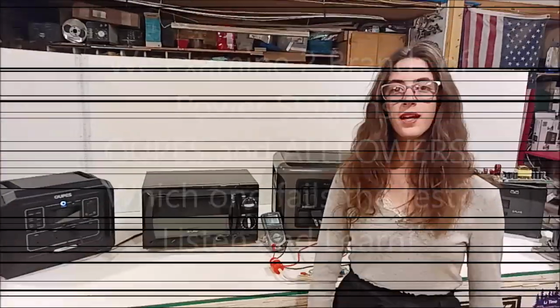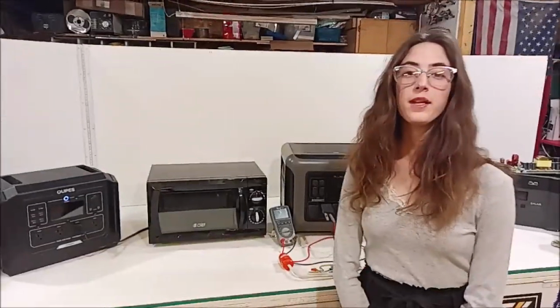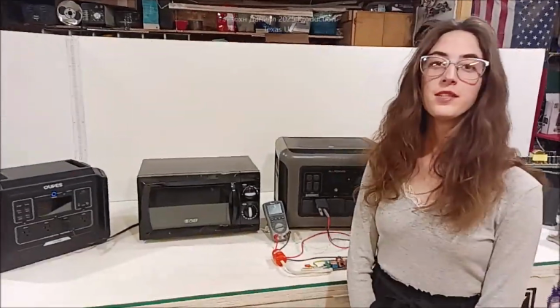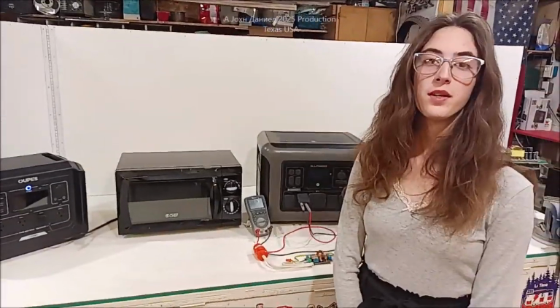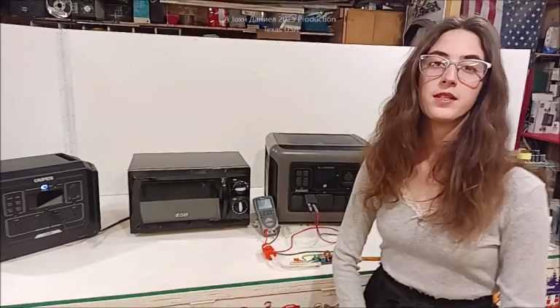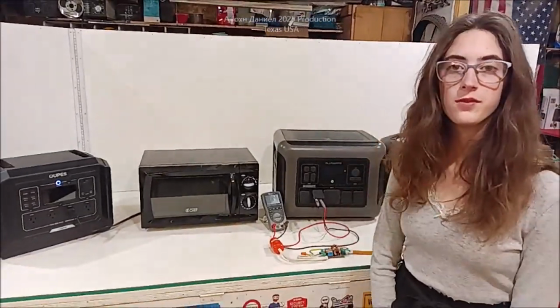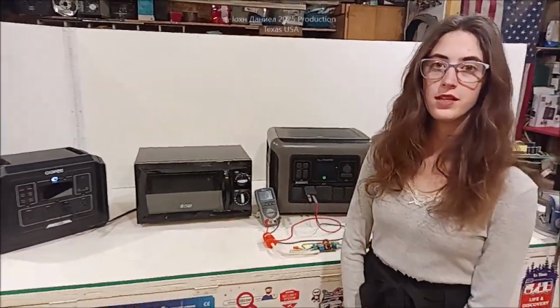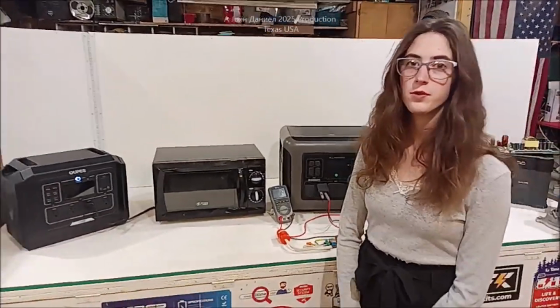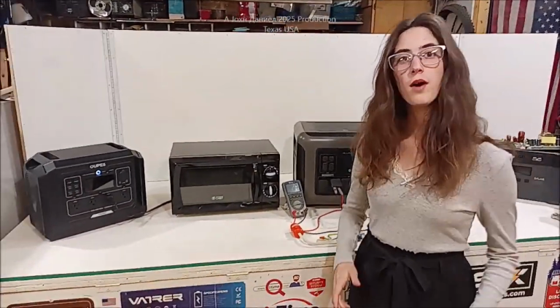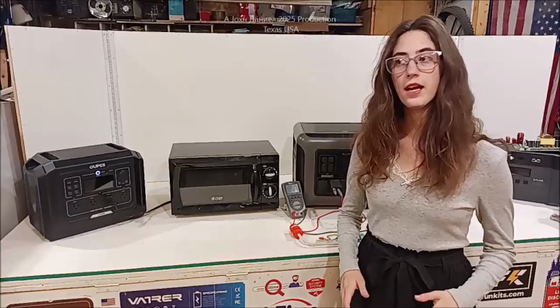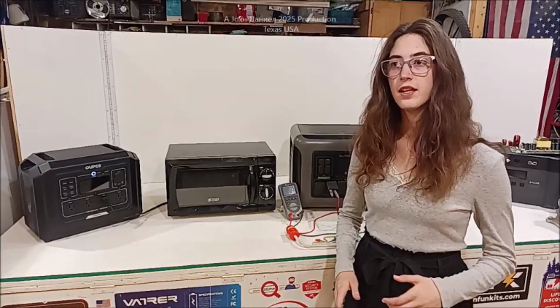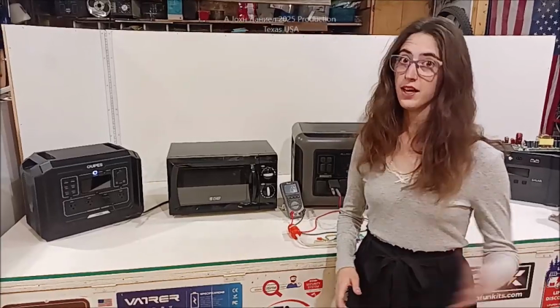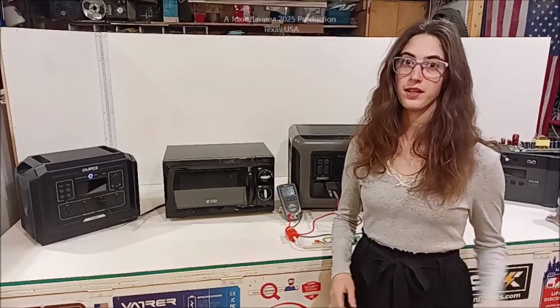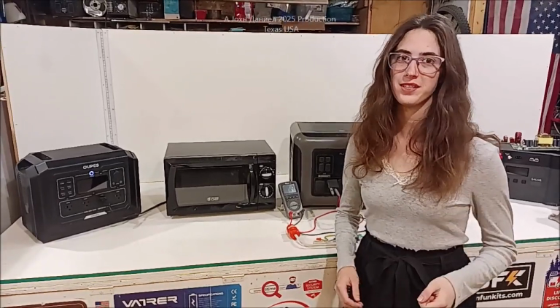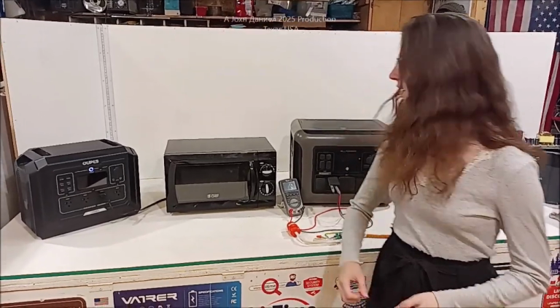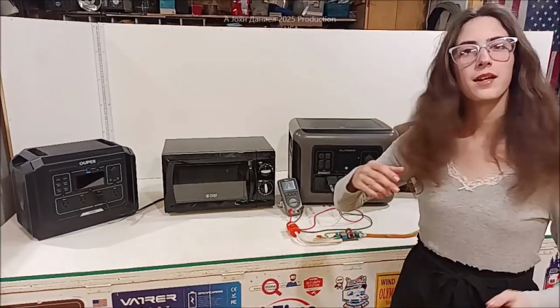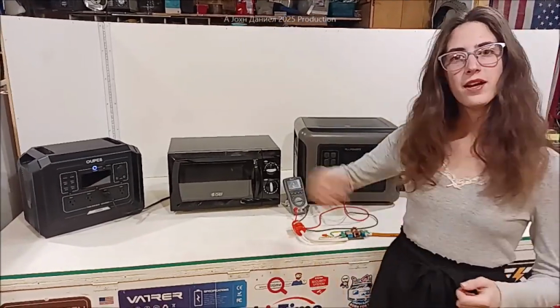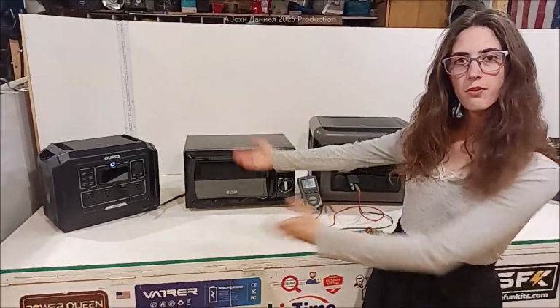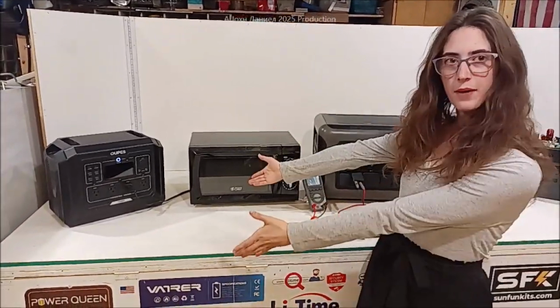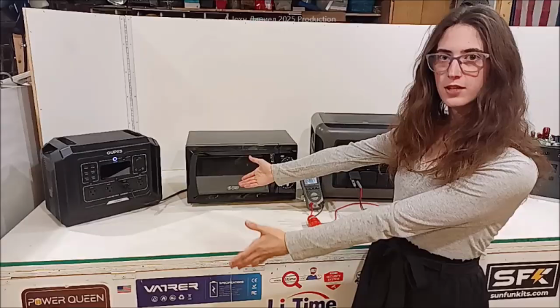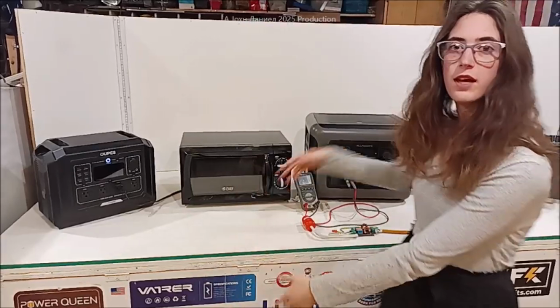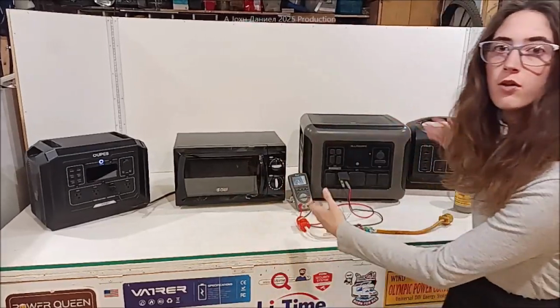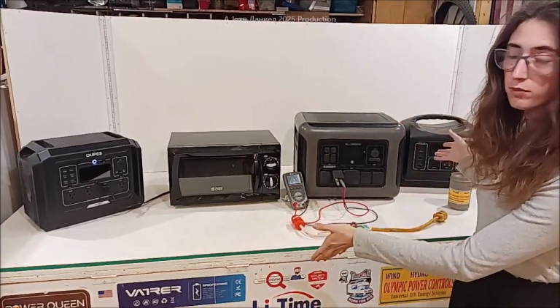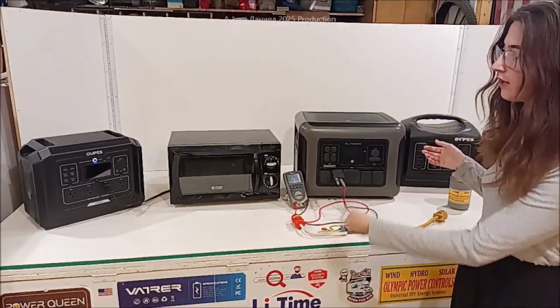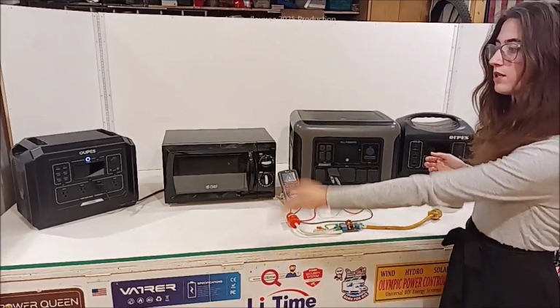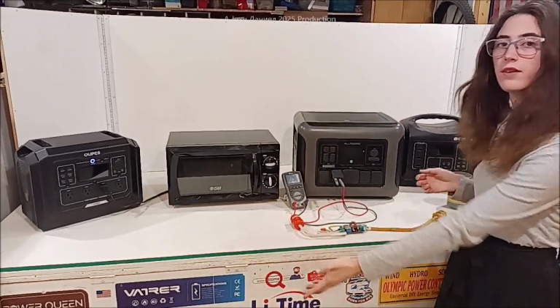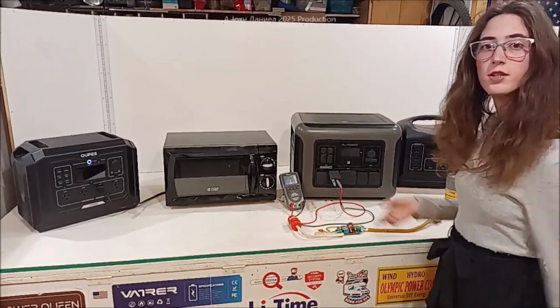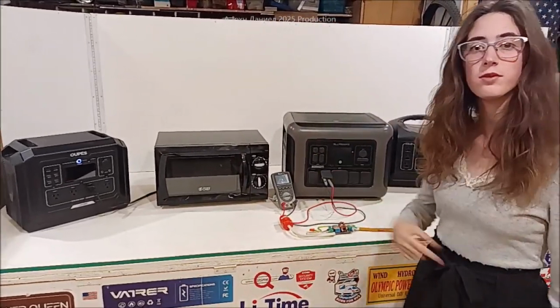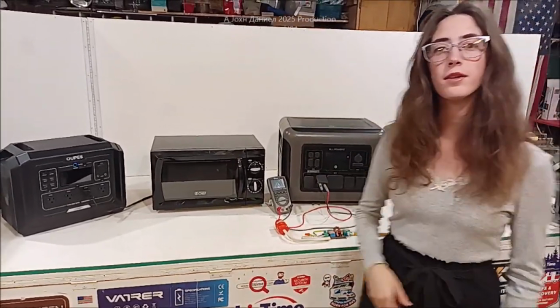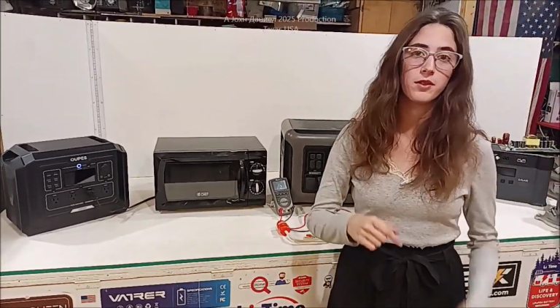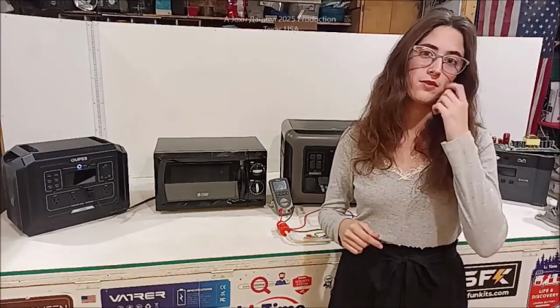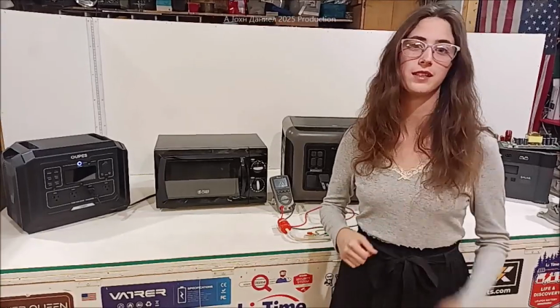Hey everybody, today in this video we are going to be discussing the difference between quality and NASA quality voltage by comparing a quality power station with a questionable one. If you want to see more stuff like this, make sure to subscribe and look down below the video for the links.